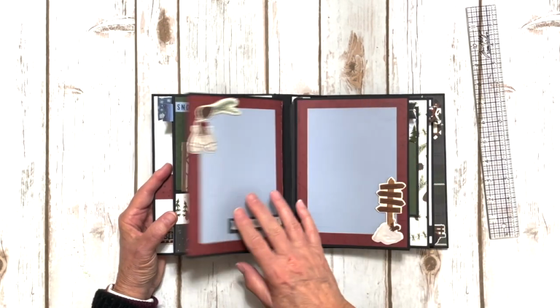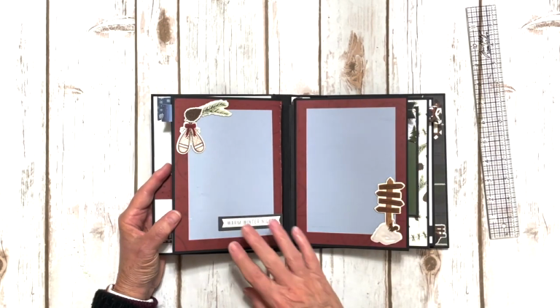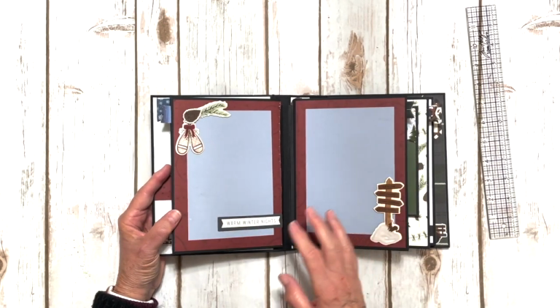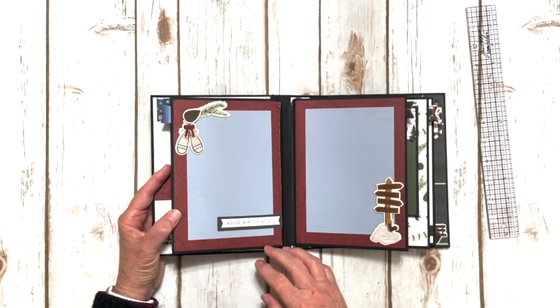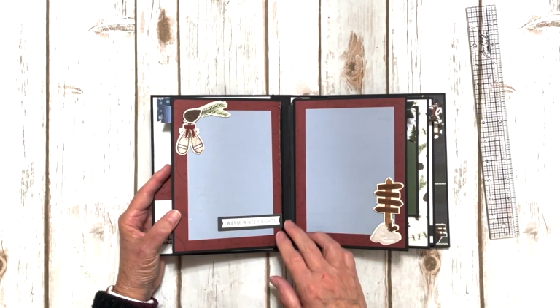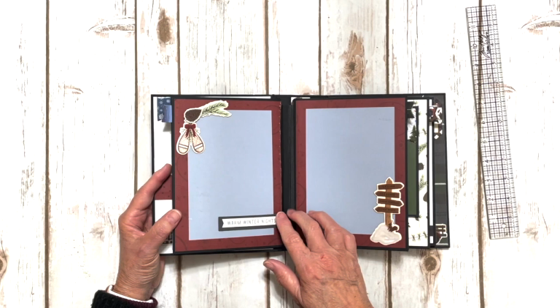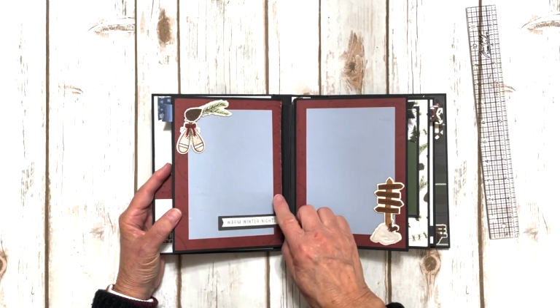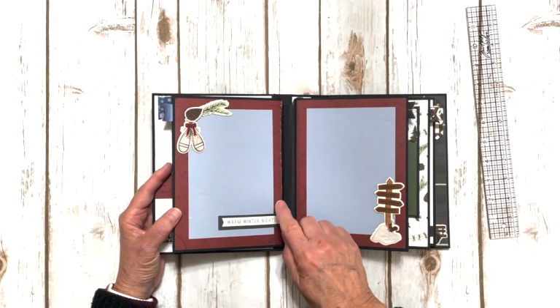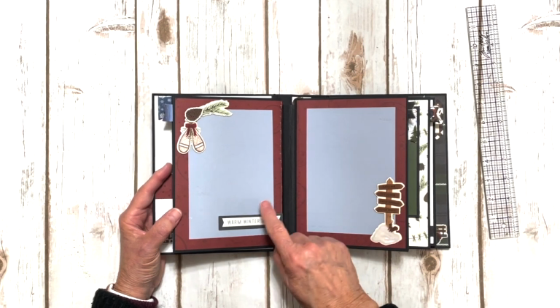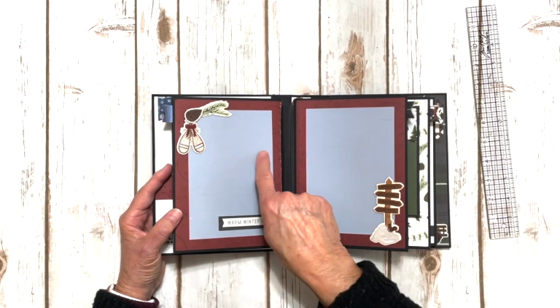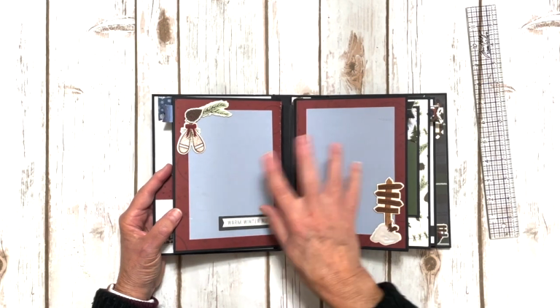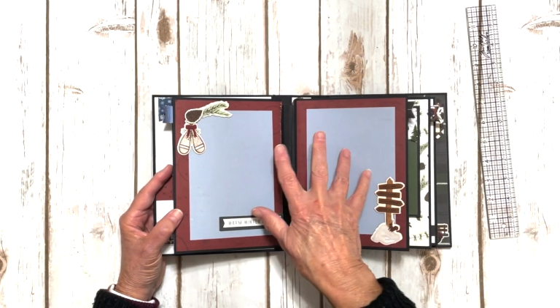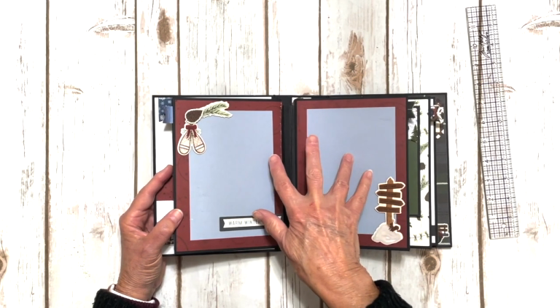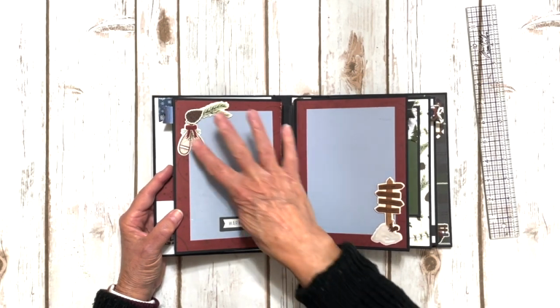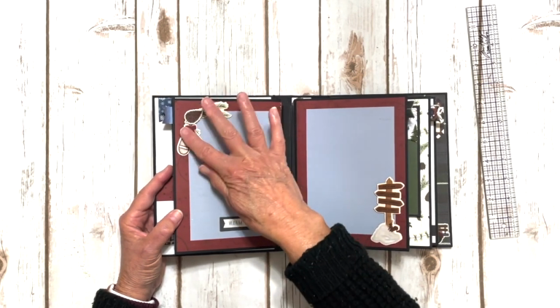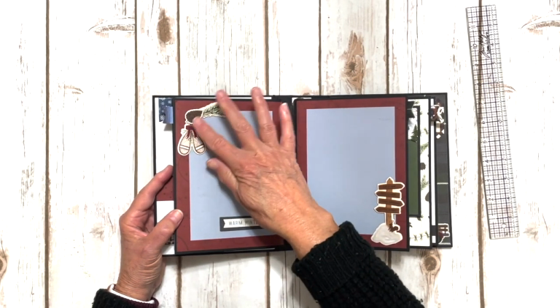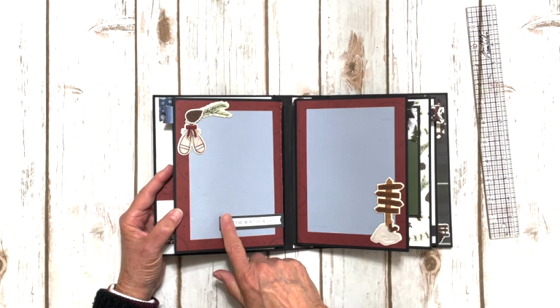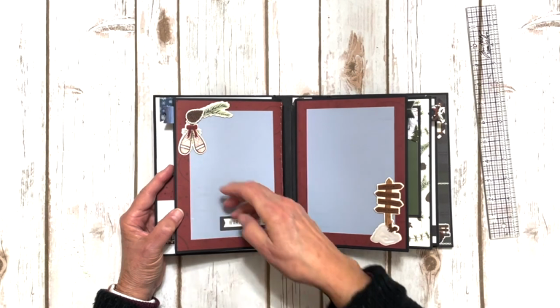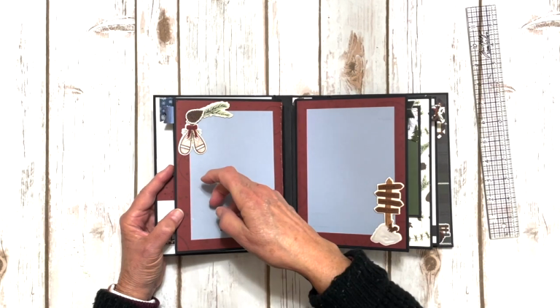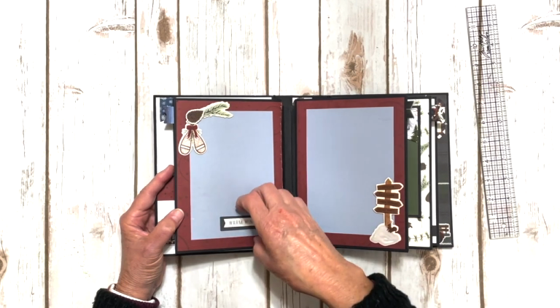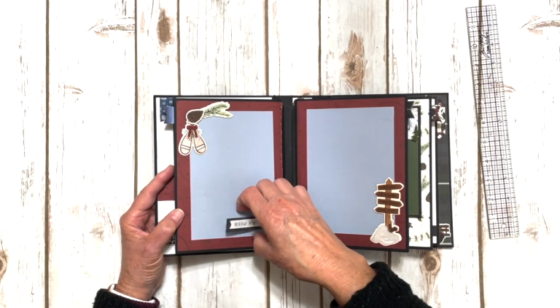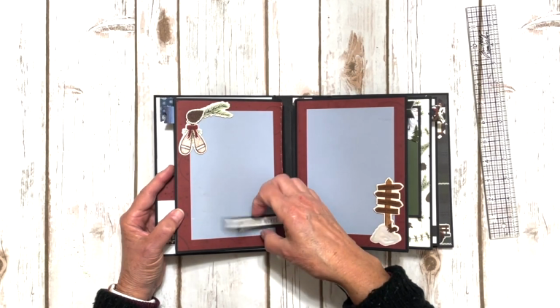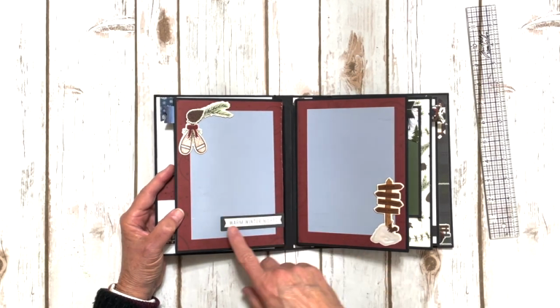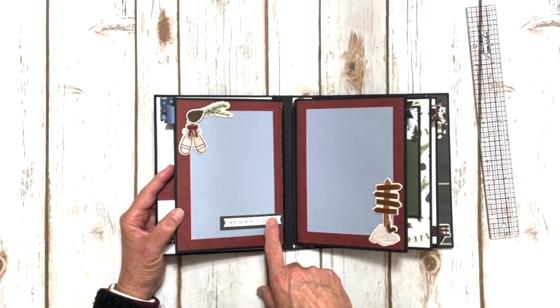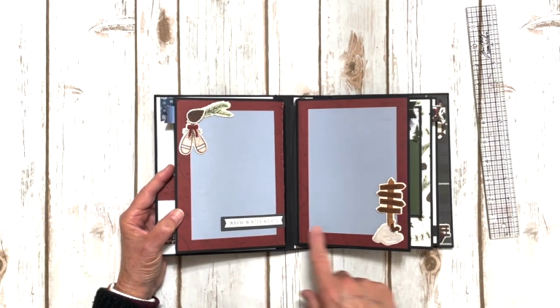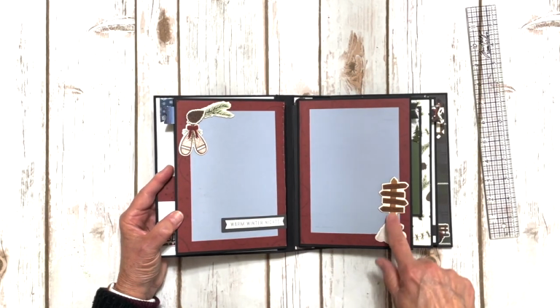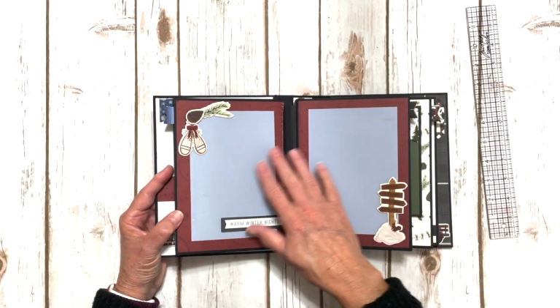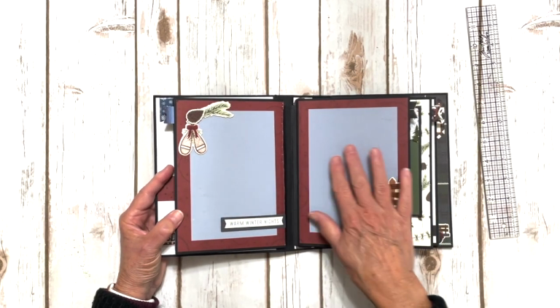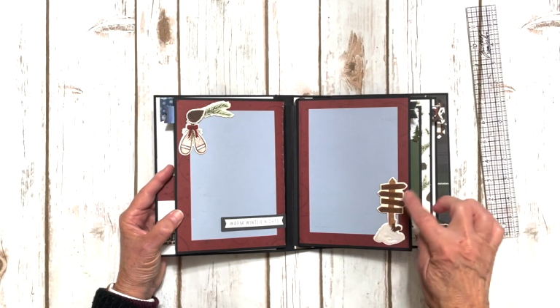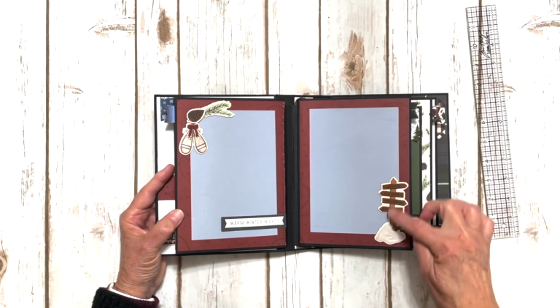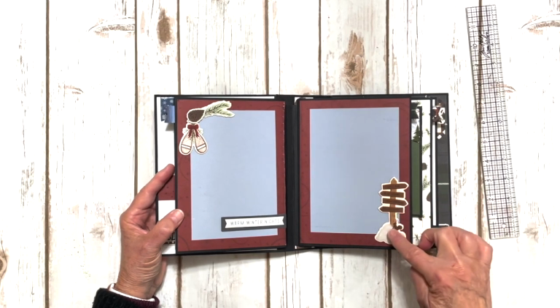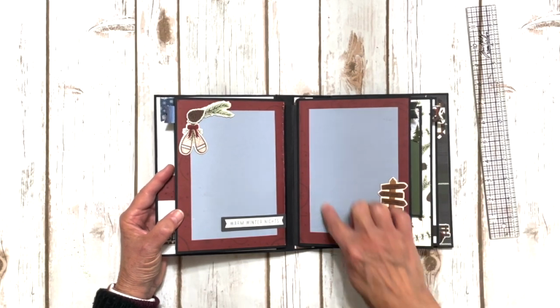You can get a lot of photos in here. On this side we've got two photo mats, some more chipboard elements layered up. I did leave this open to slide the photo underneath — says warm winter nights. And then this one kind of goes with it; we've got another chipboard element here.